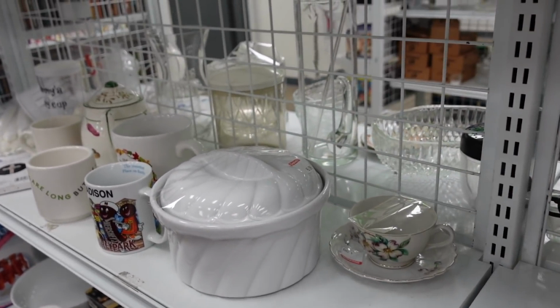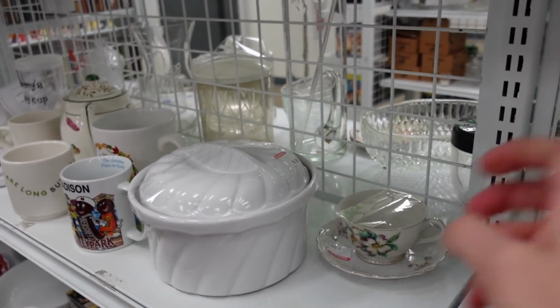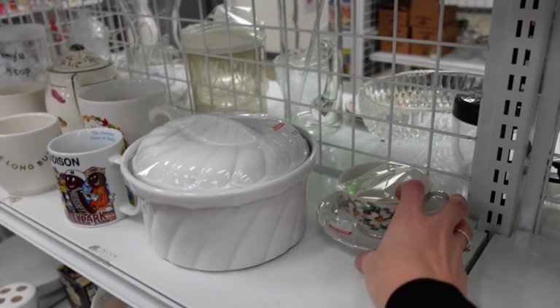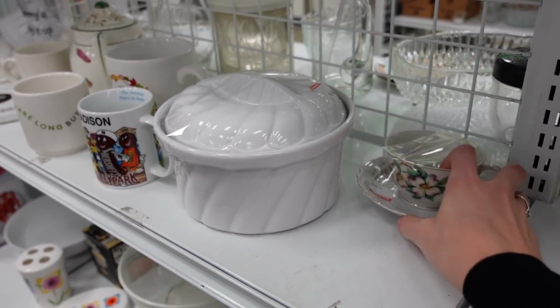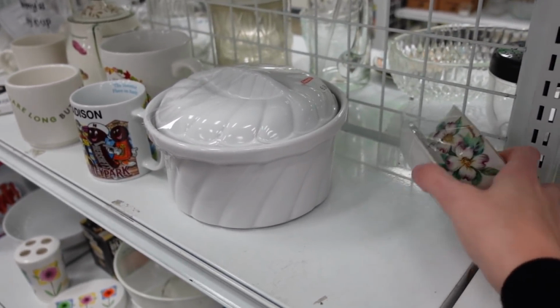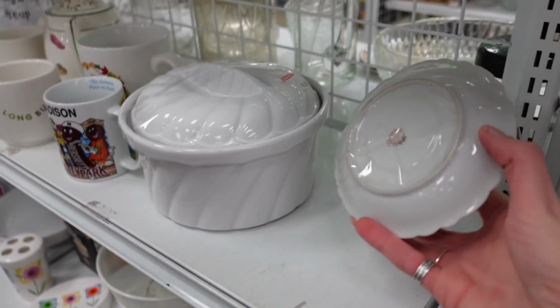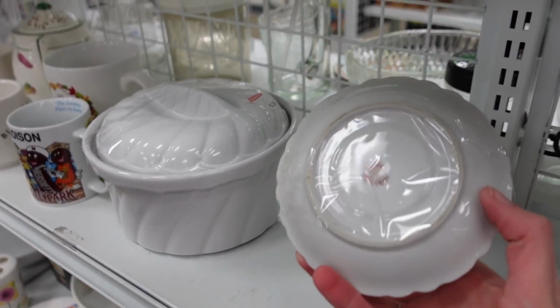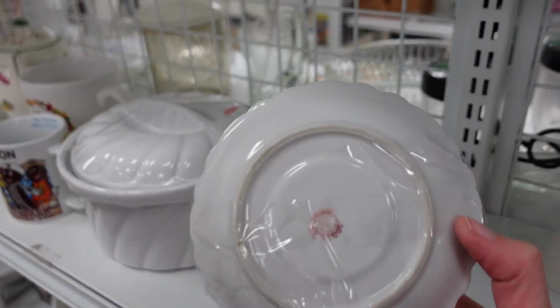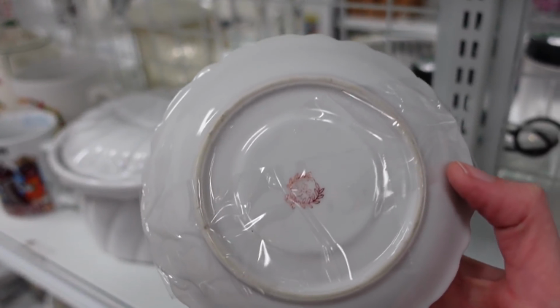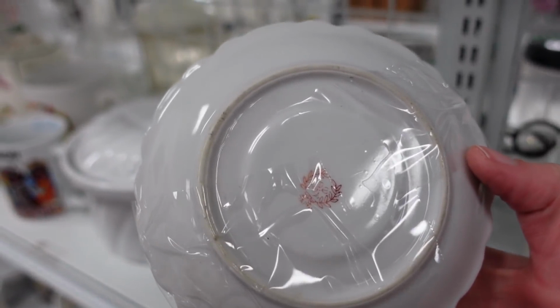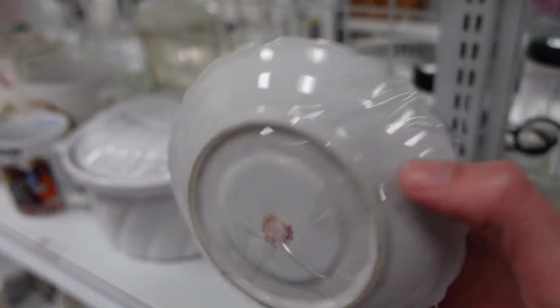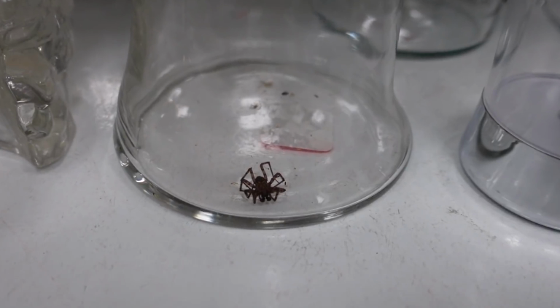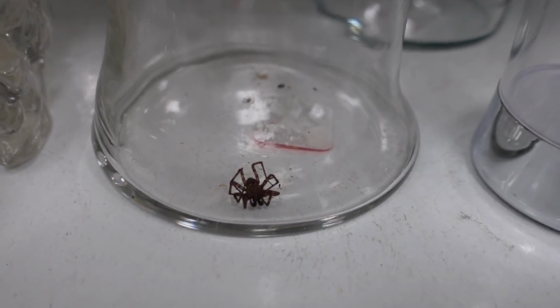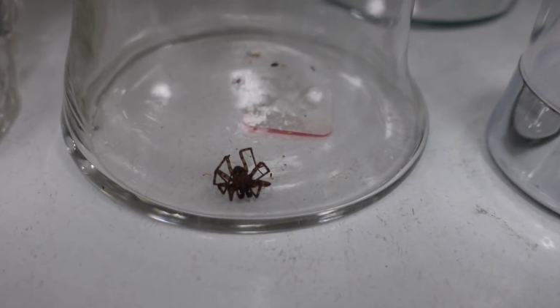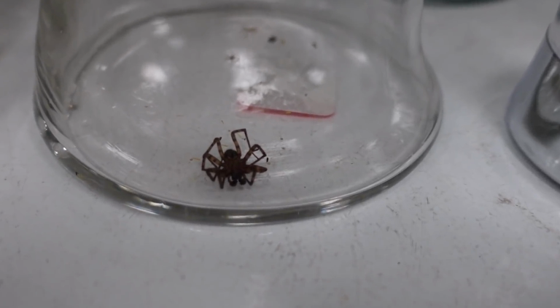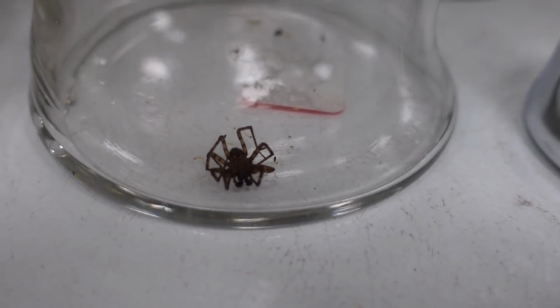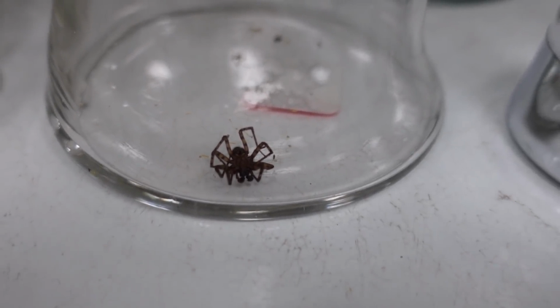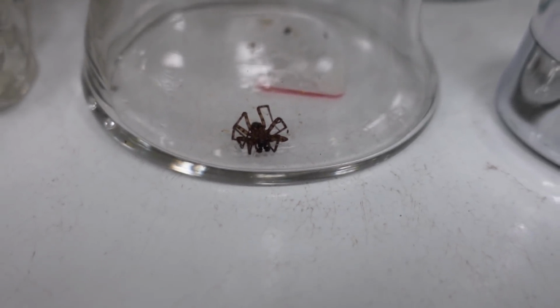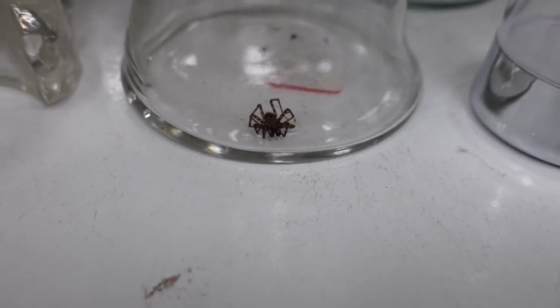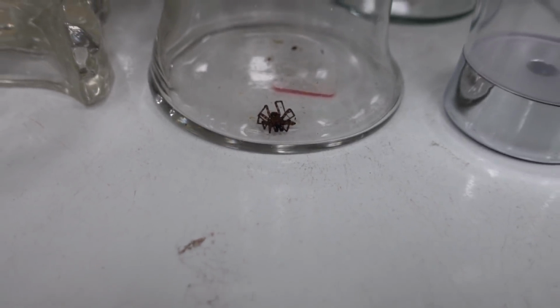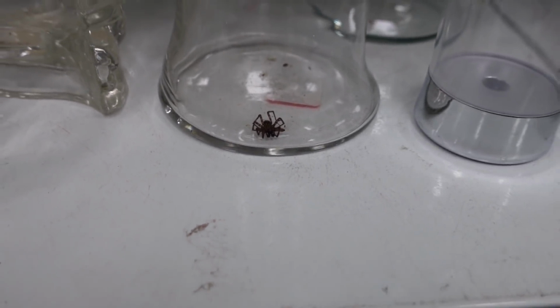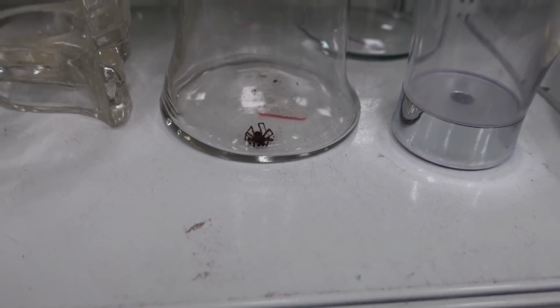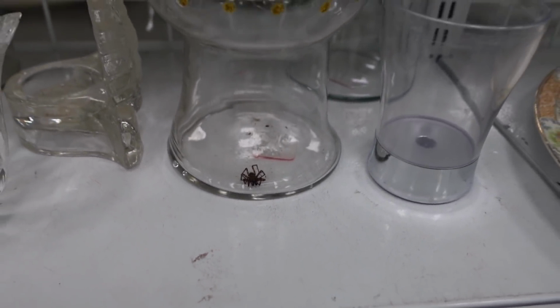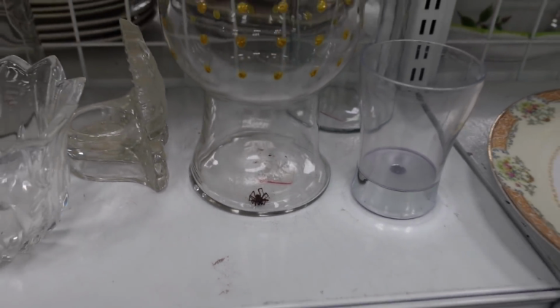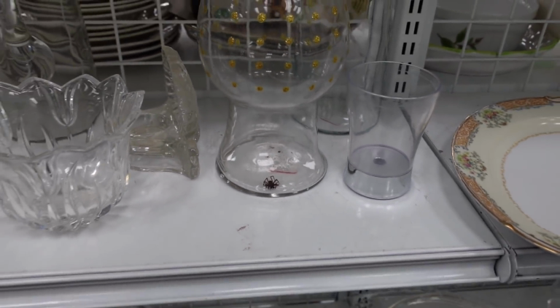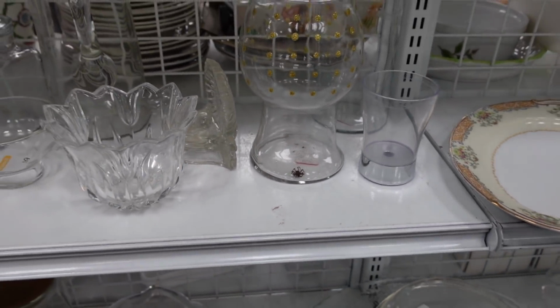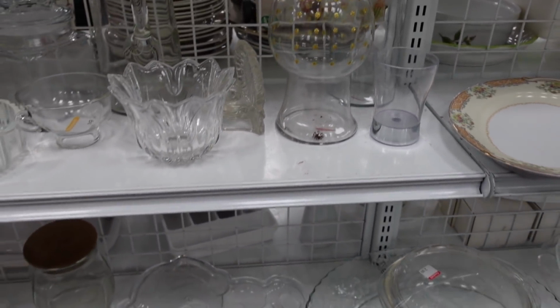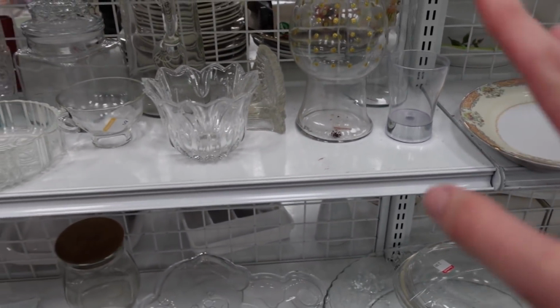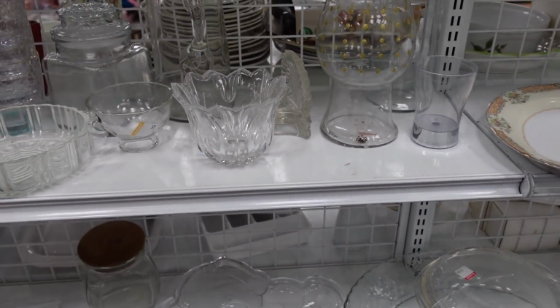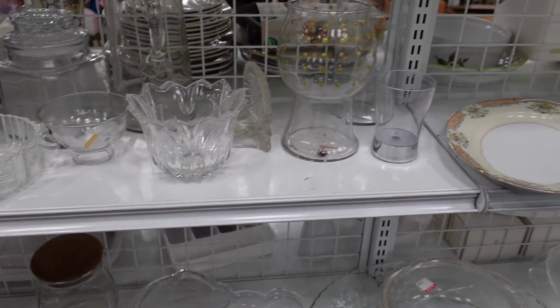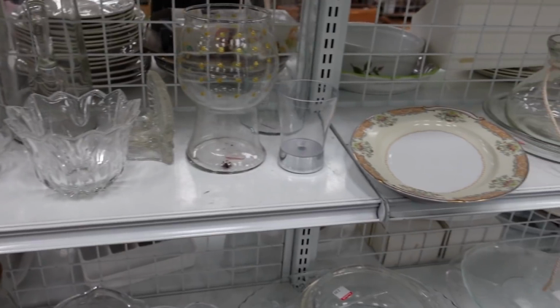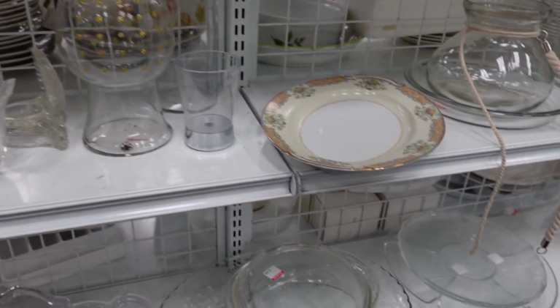The teacup just was not the greatest. There was a spider in the vase — I think the spider came free with the vase if you were interested in it. I was not interested in either the vase or the spider.